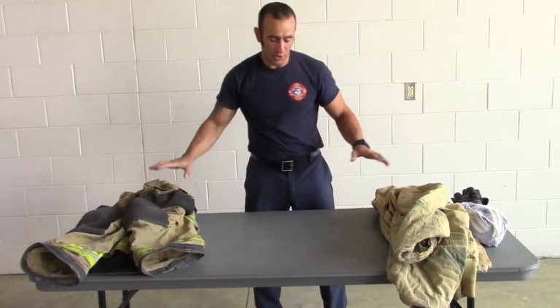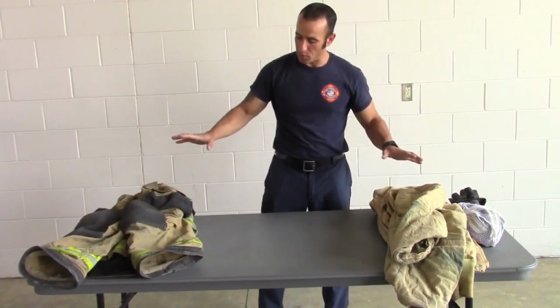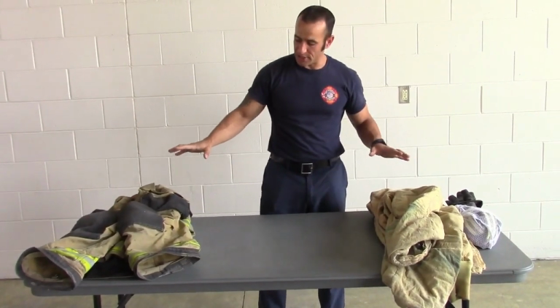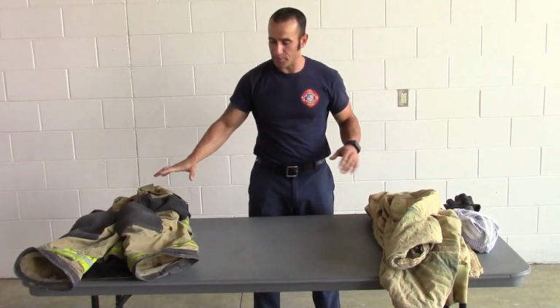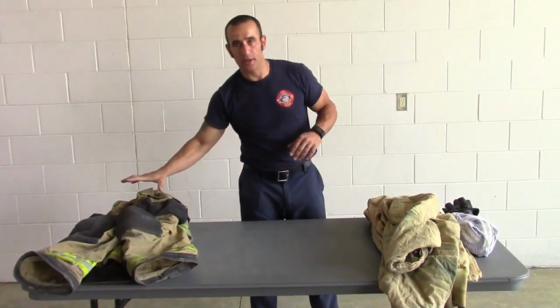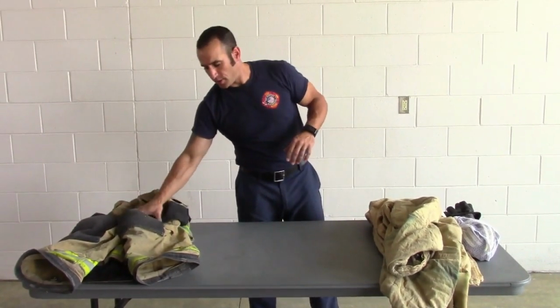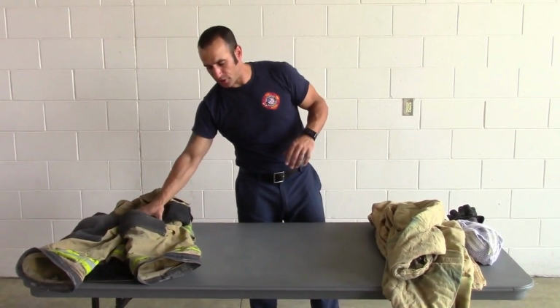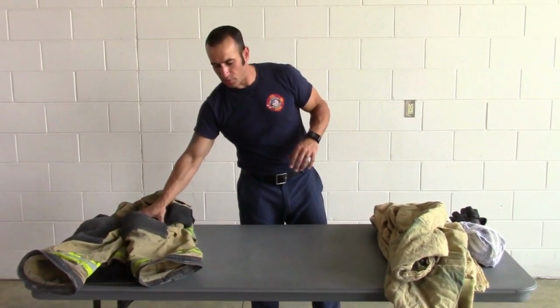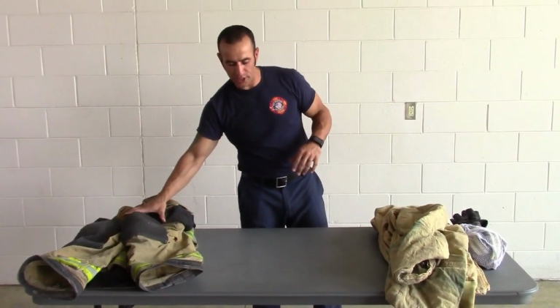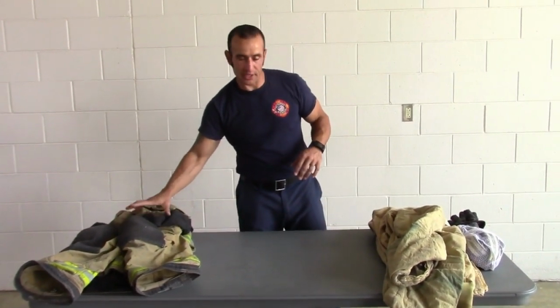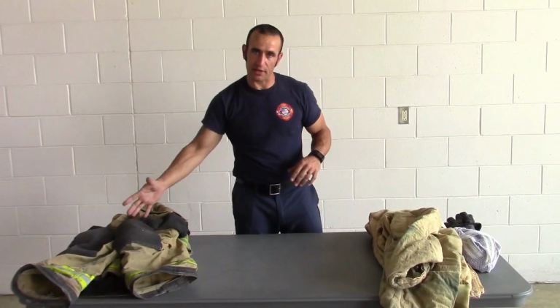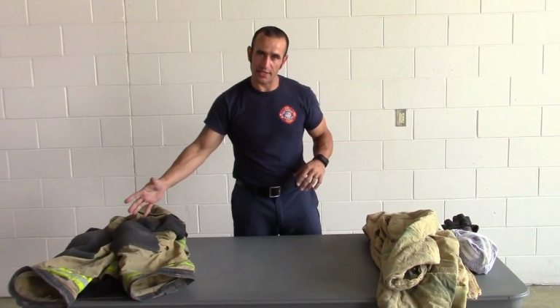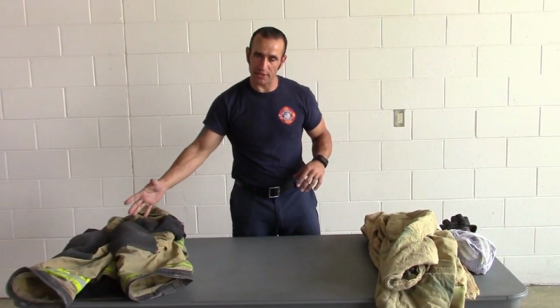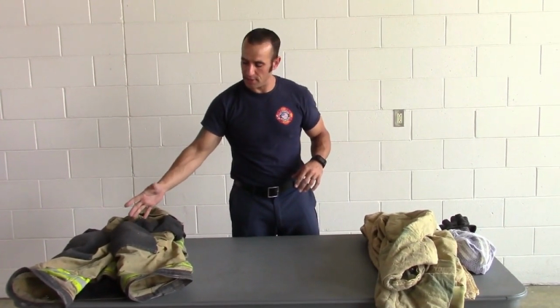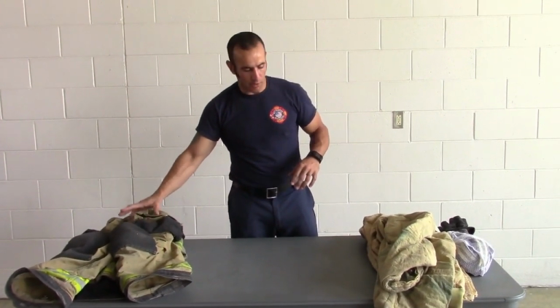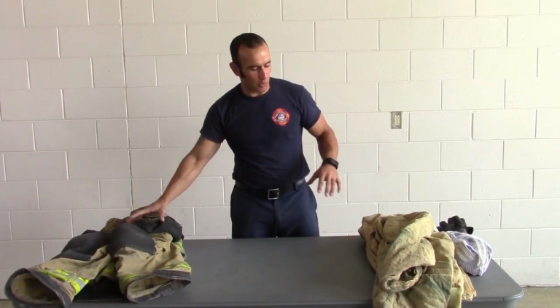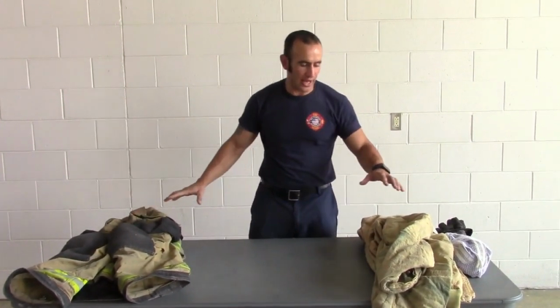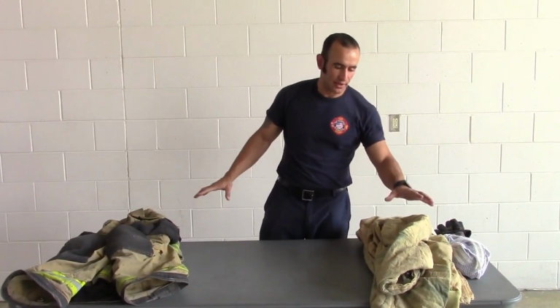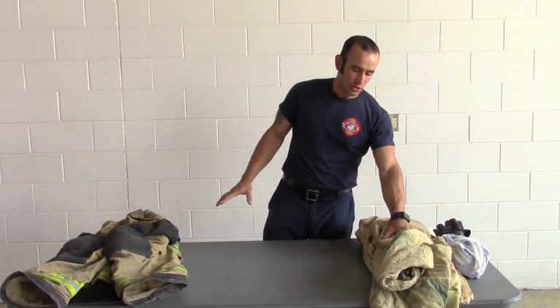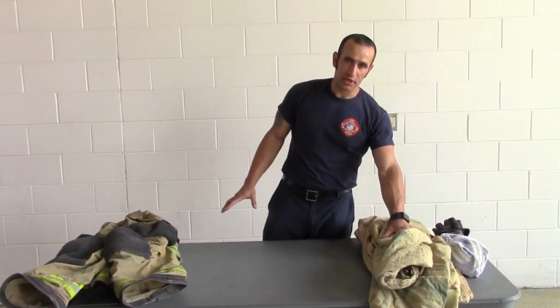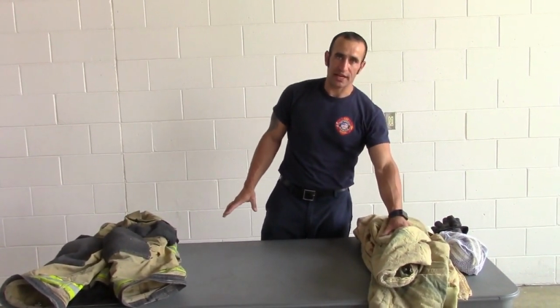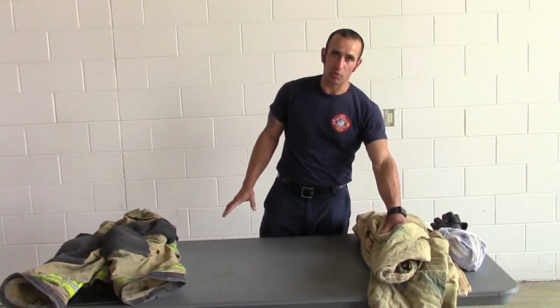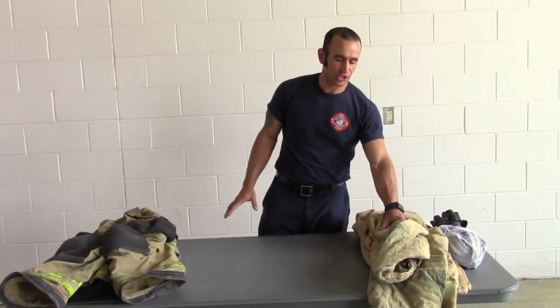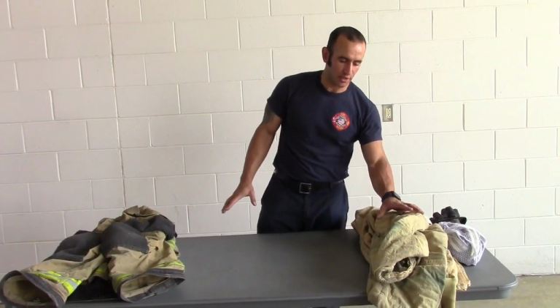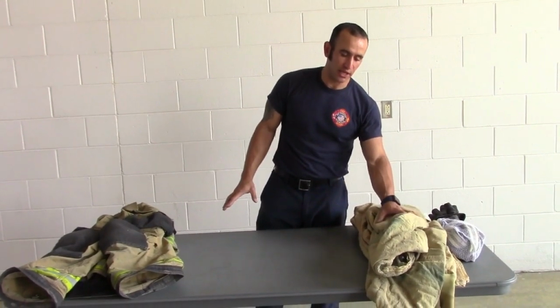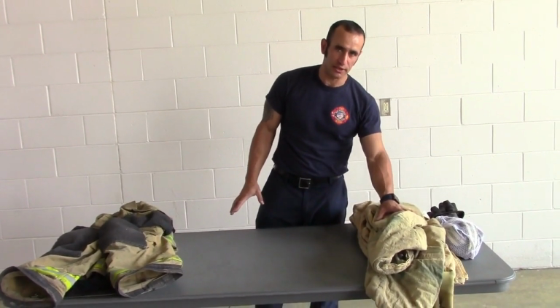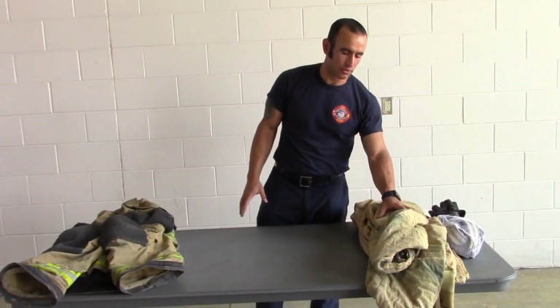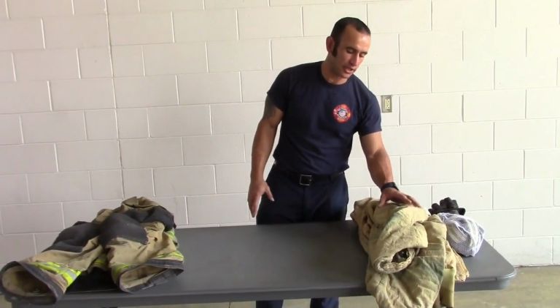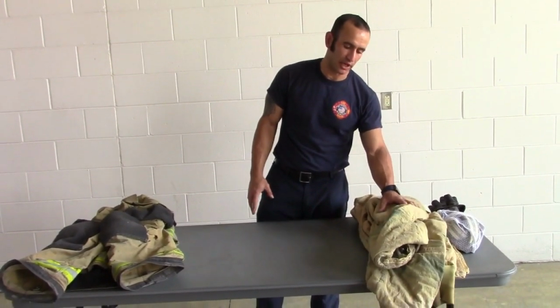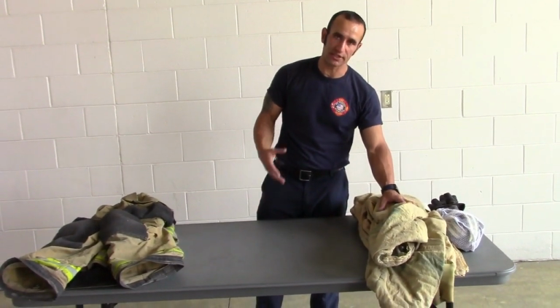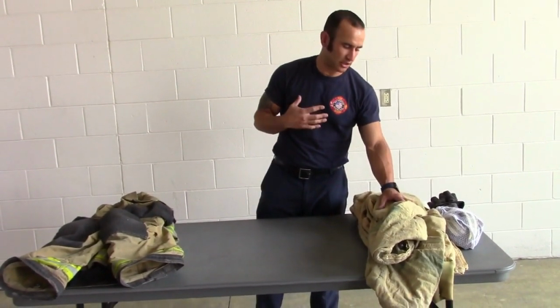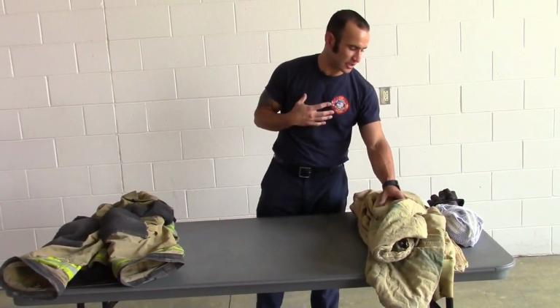That's going to go with your outer shells, so we wash these separately. The outer shells get washed together because they have all the contaminants on them, and we don't want that to come in contact or permeate into the inner liner that's going to be touching our skin.